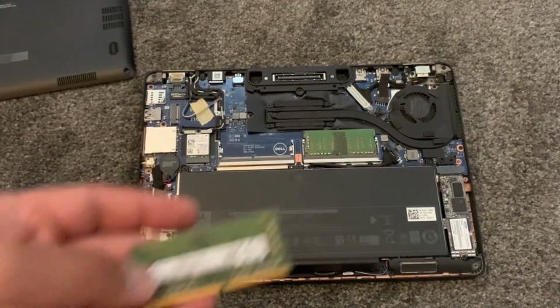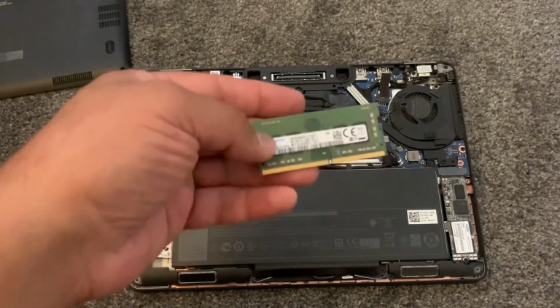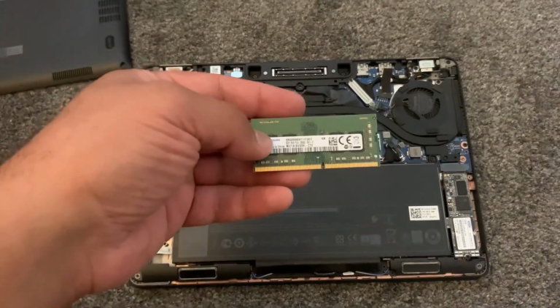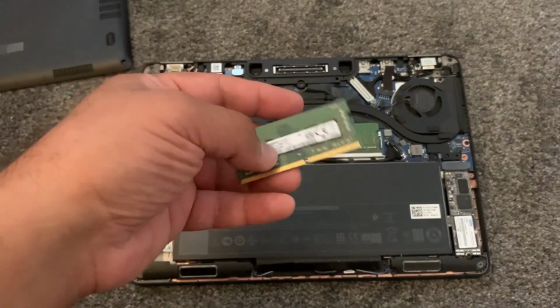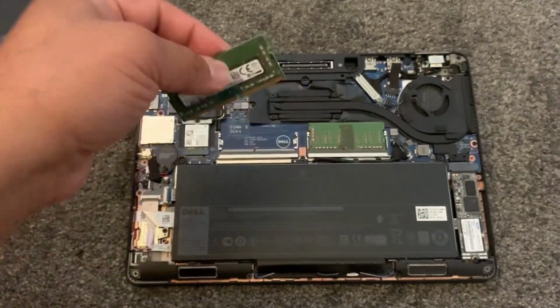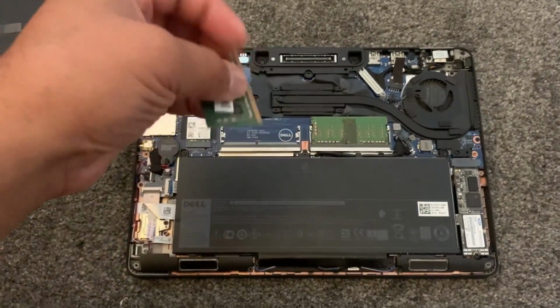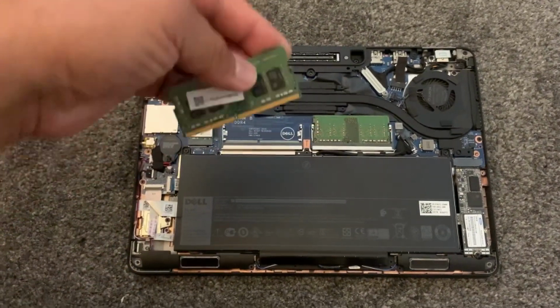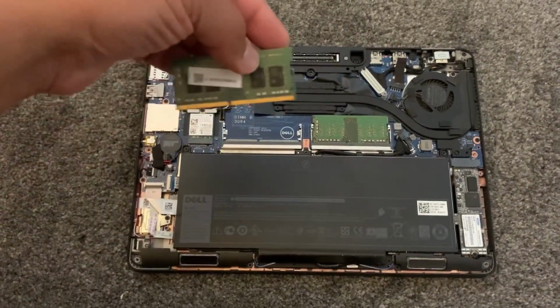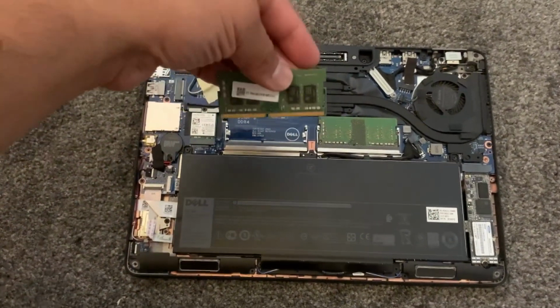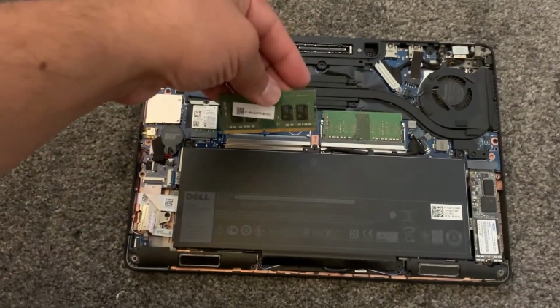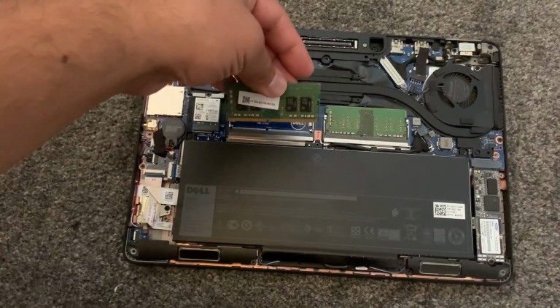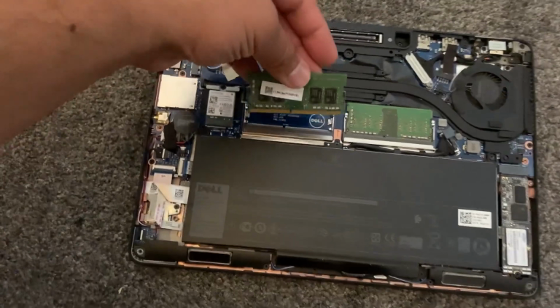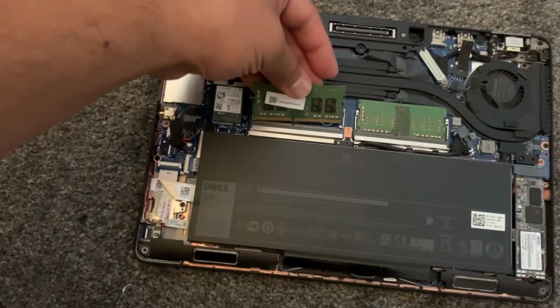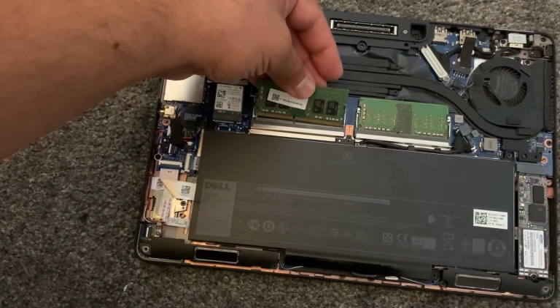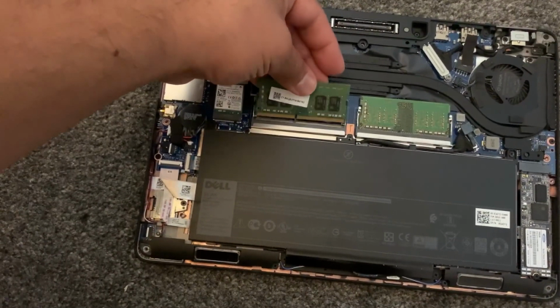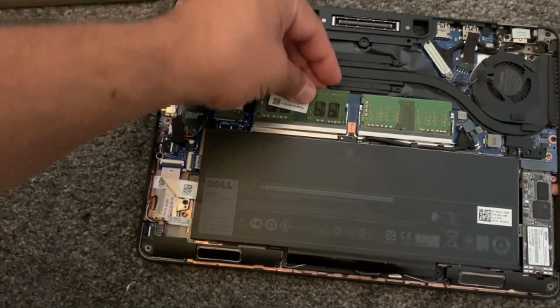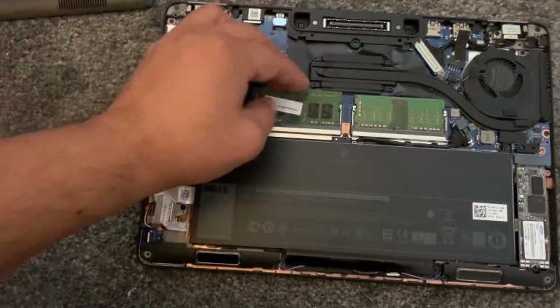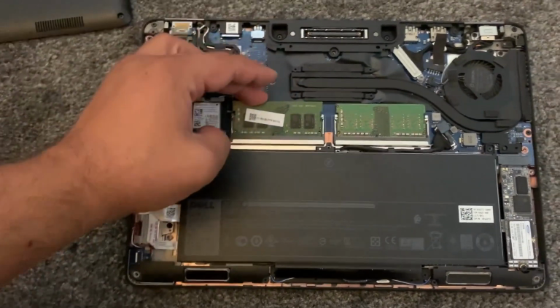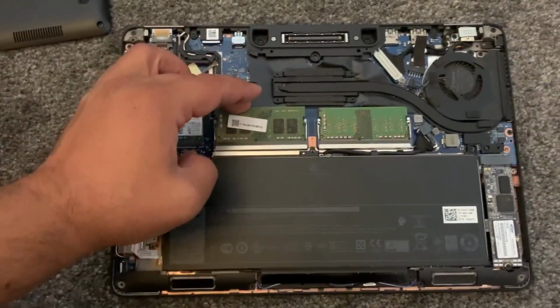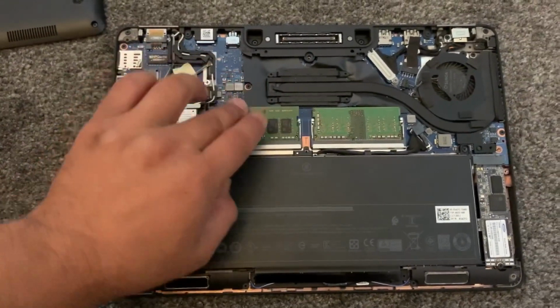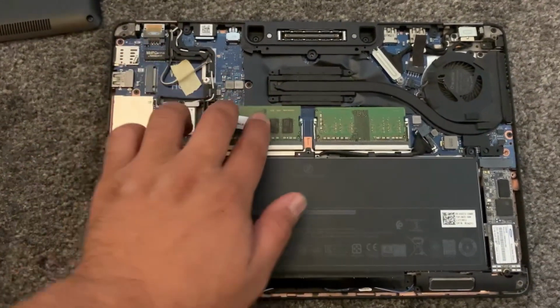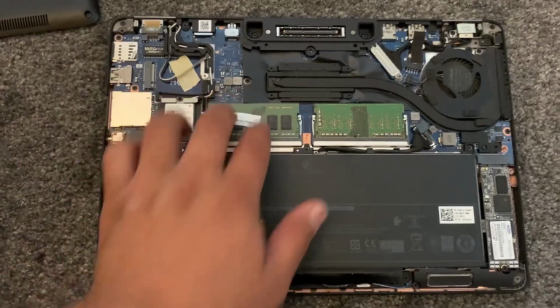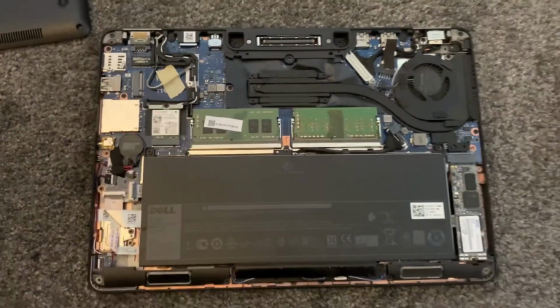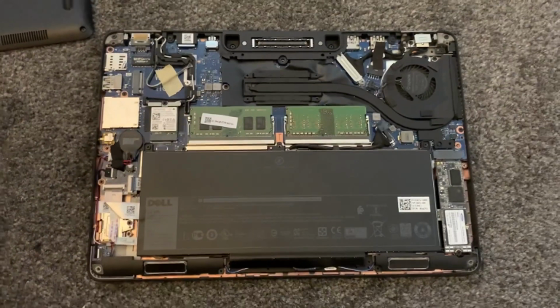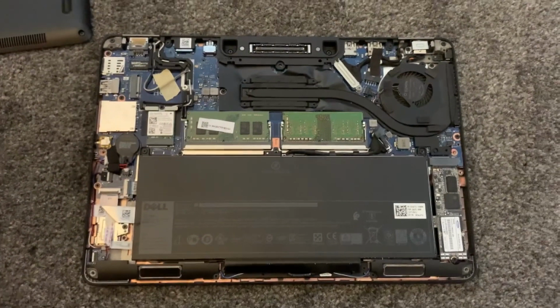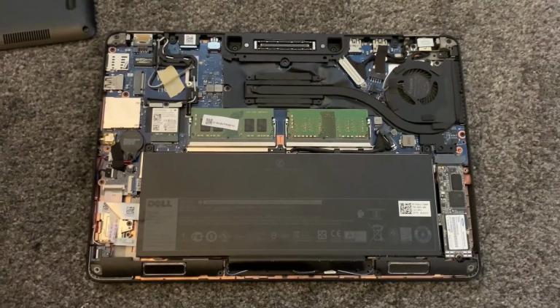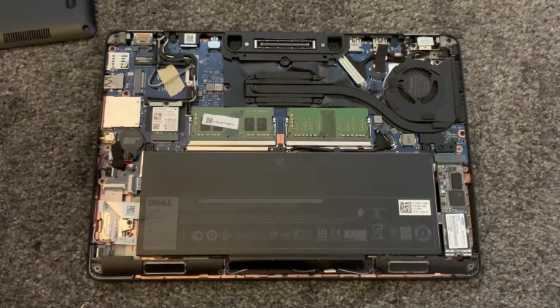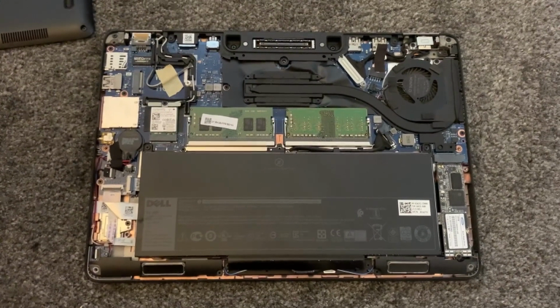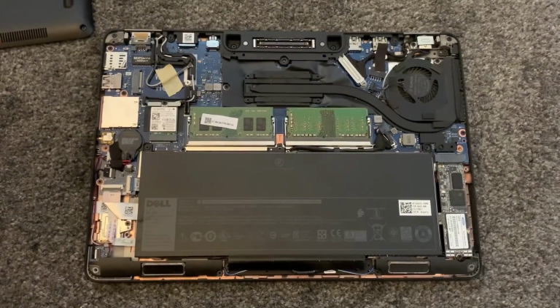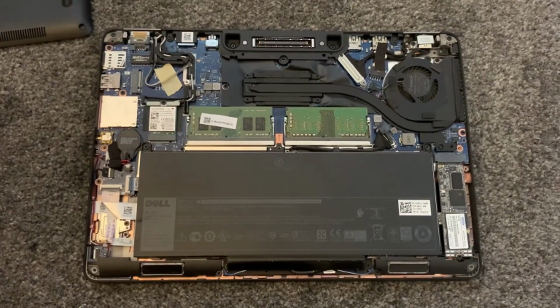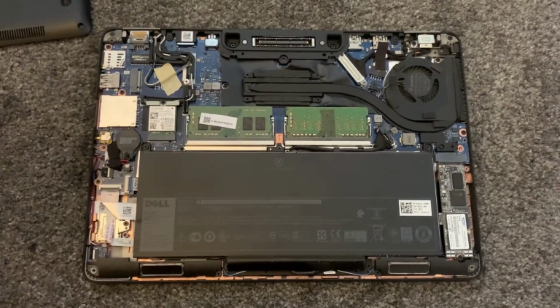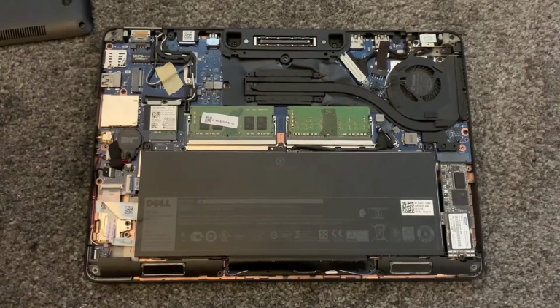So guys, this is the DDR4 RAM — I'm gonna upgrade it now to 16GB. You just slide it in like this and it clips in very easy.